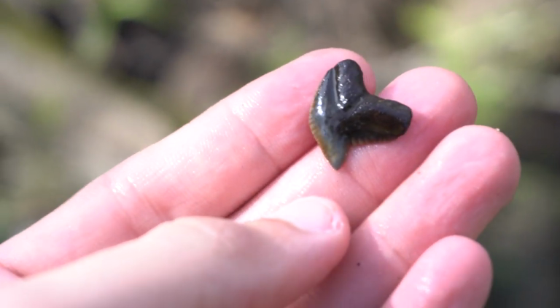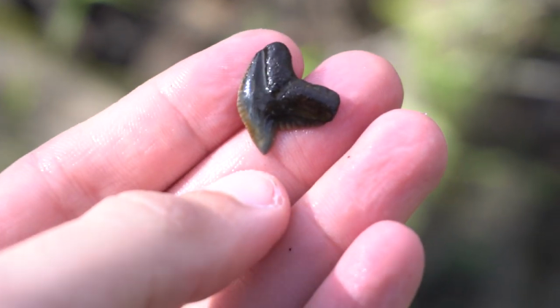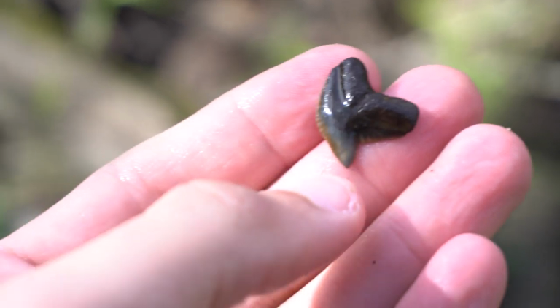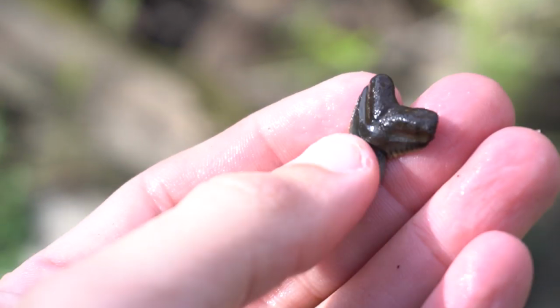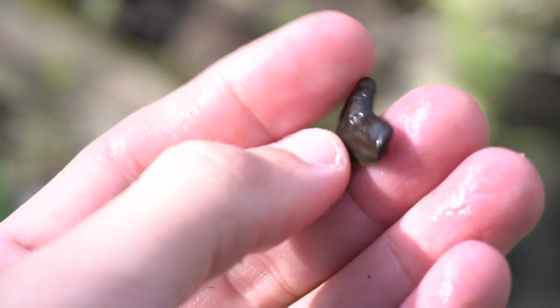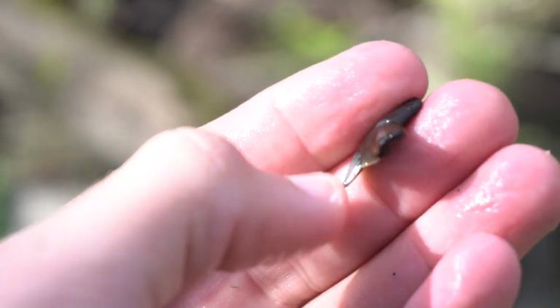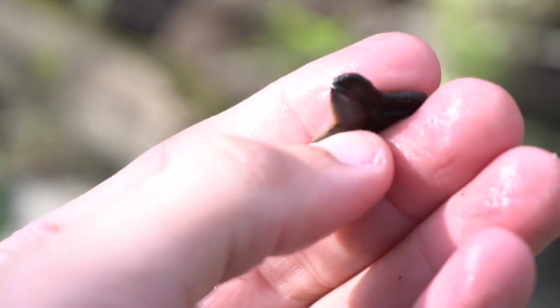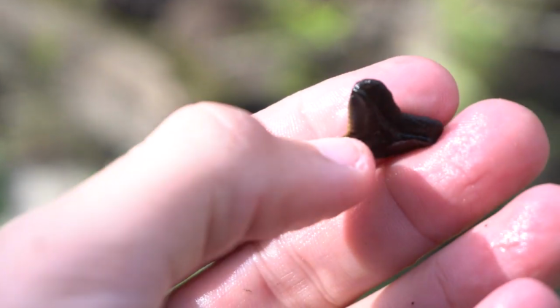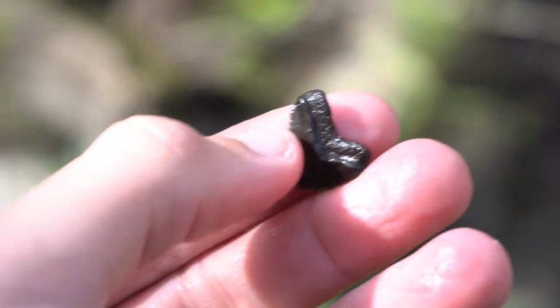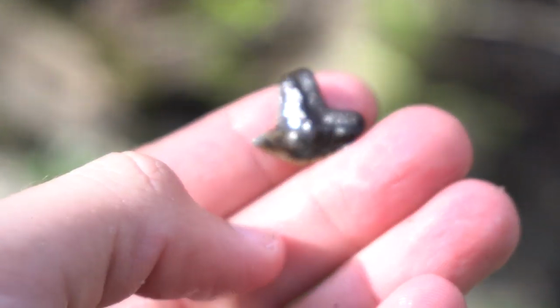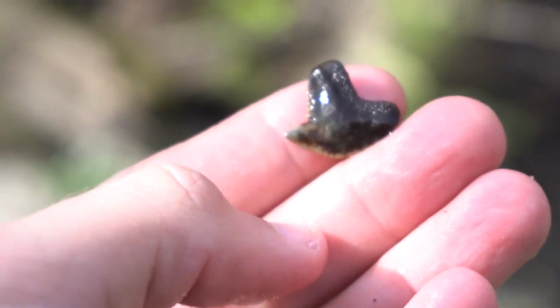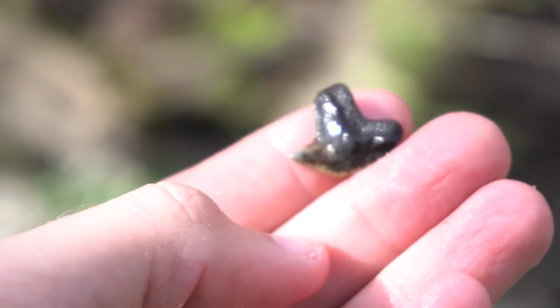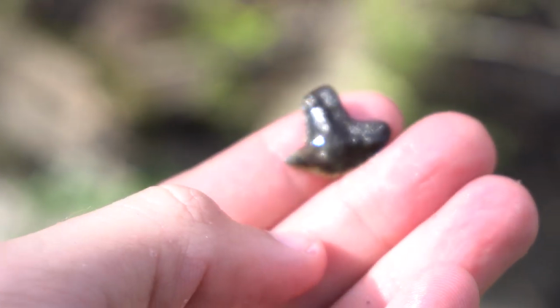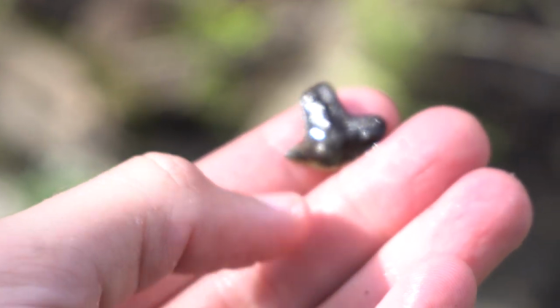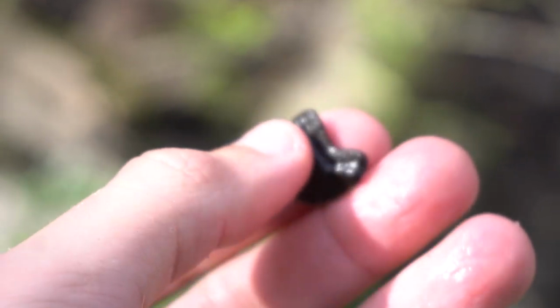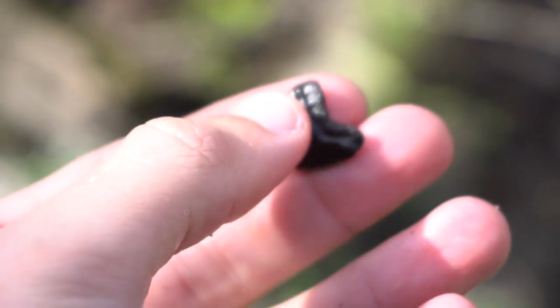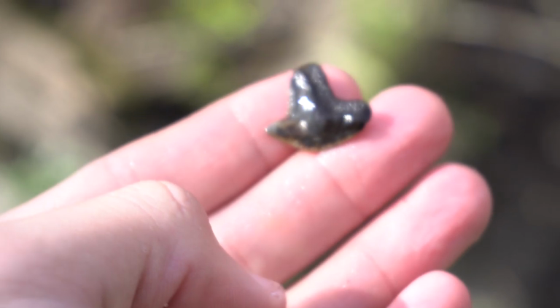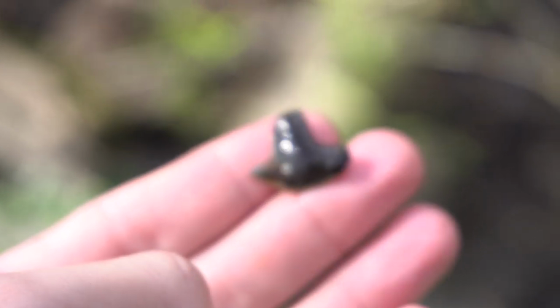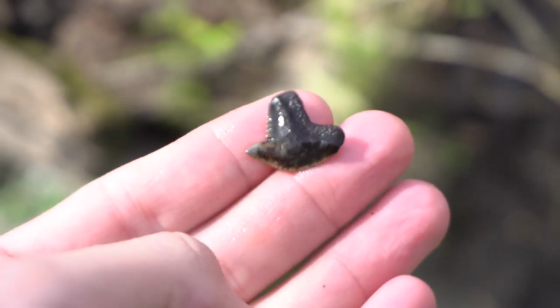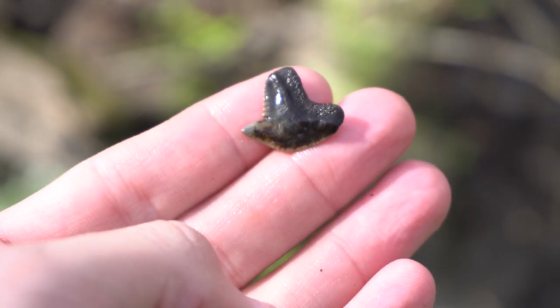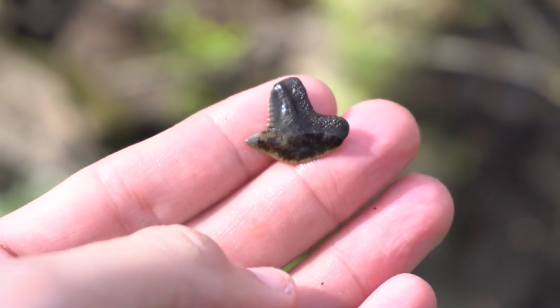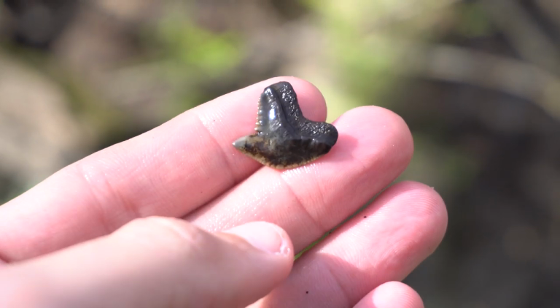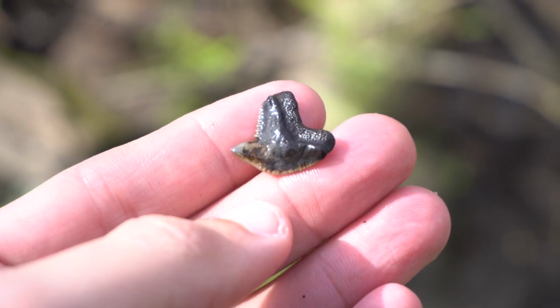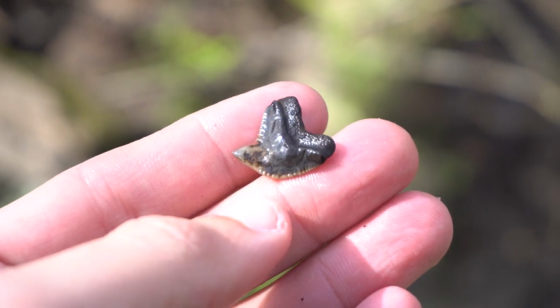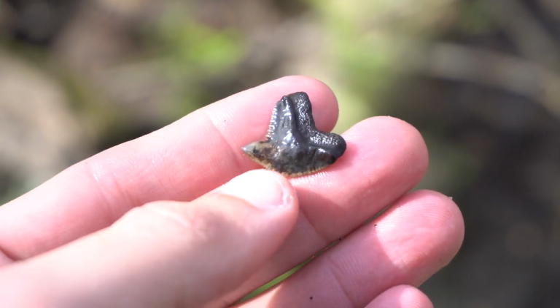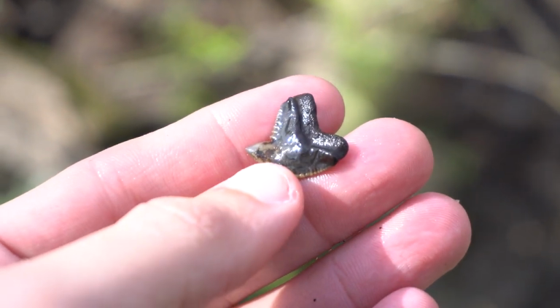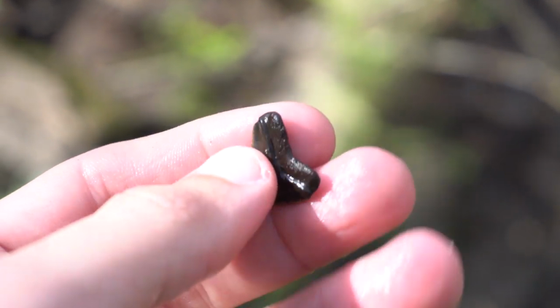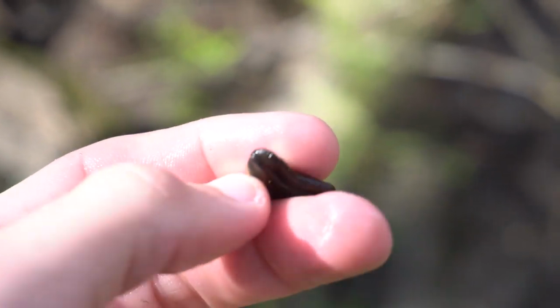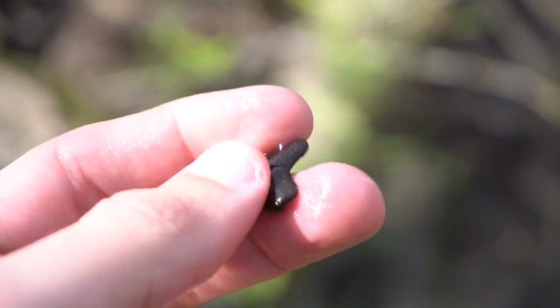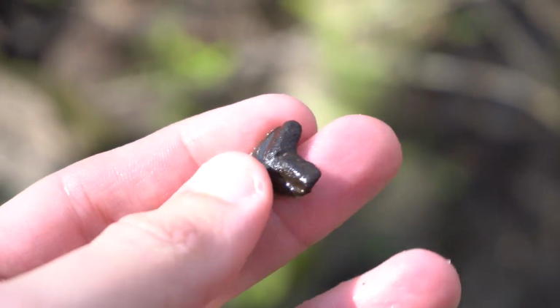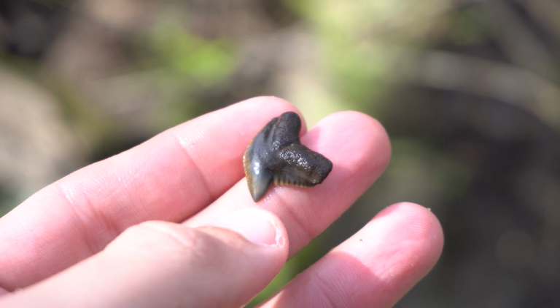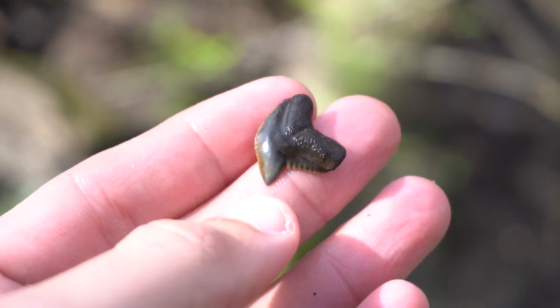Killer tiger shark tooth. Little guy is perfect. Really awesome shark tooth.